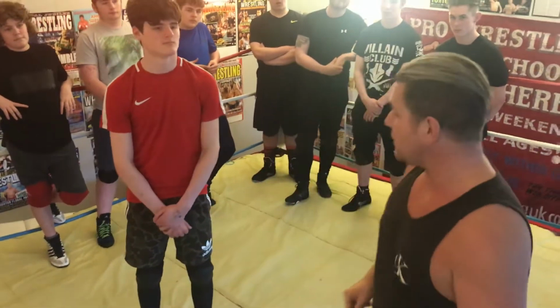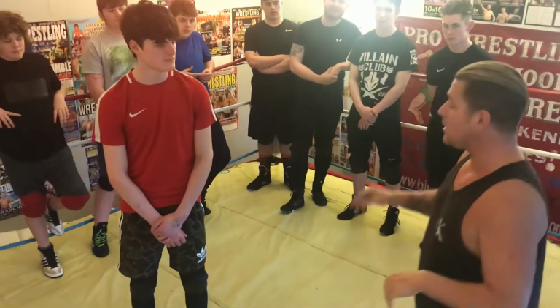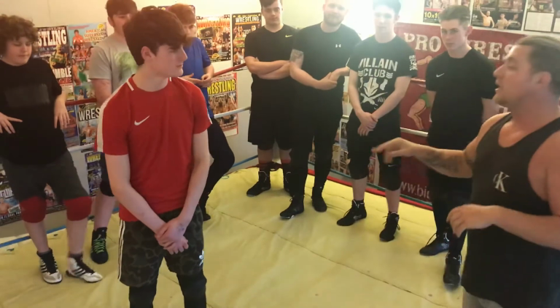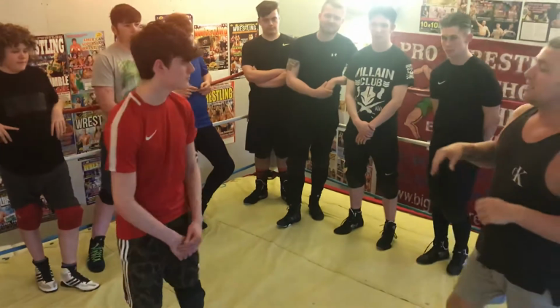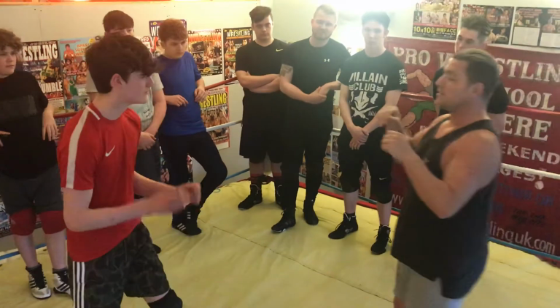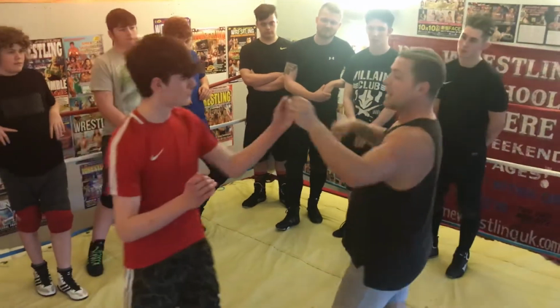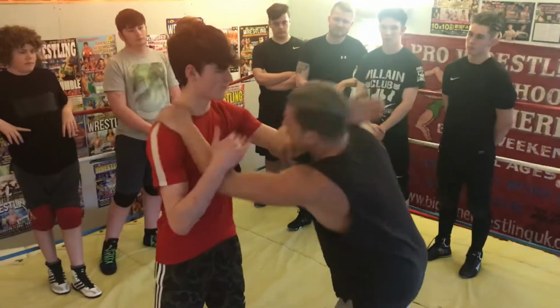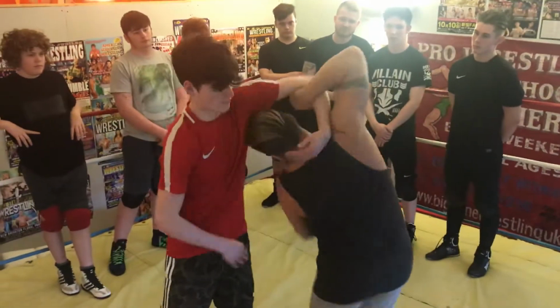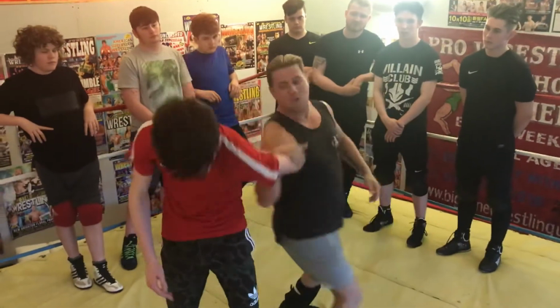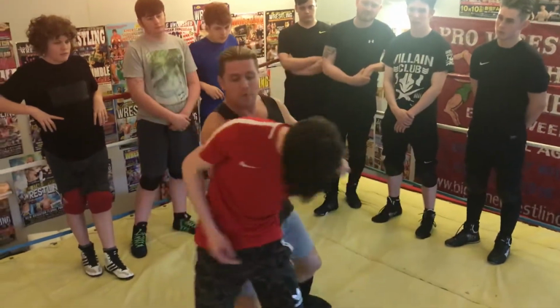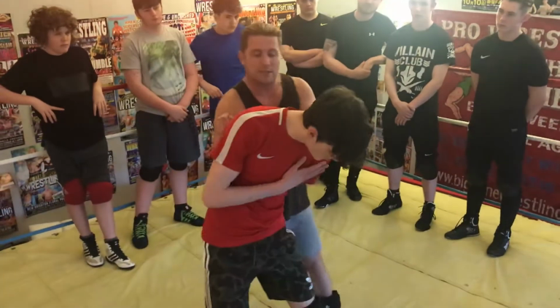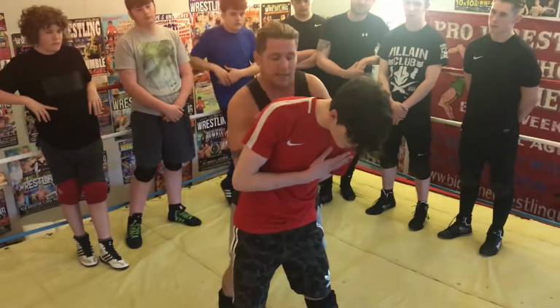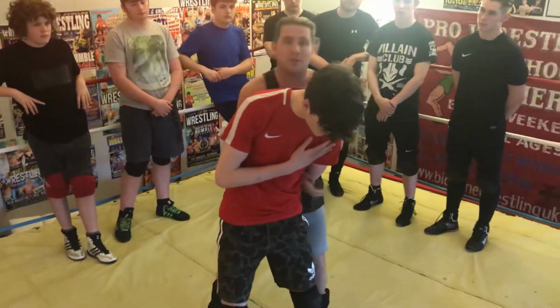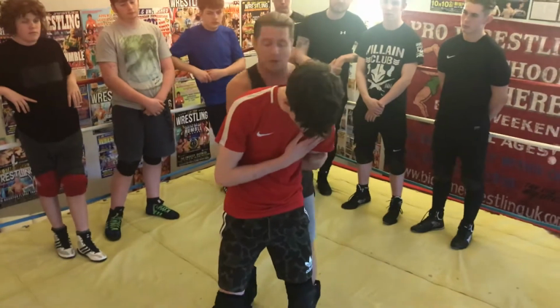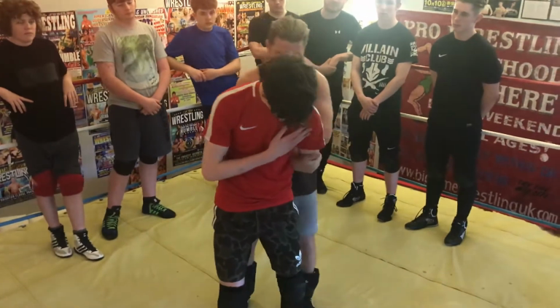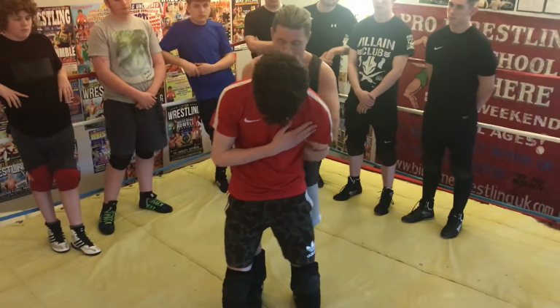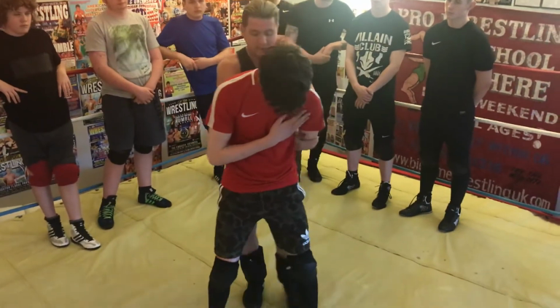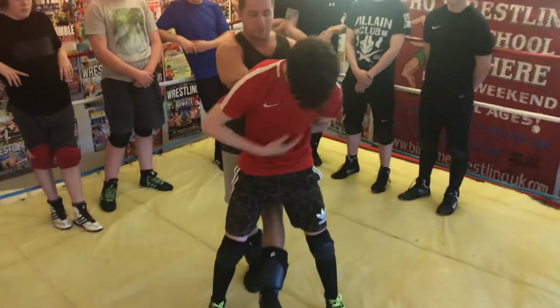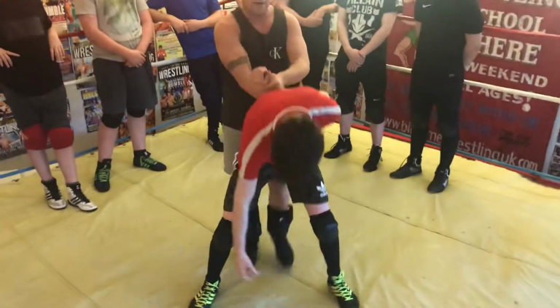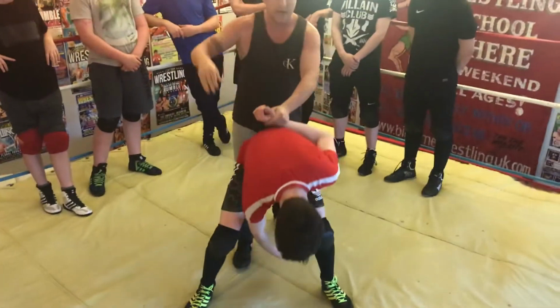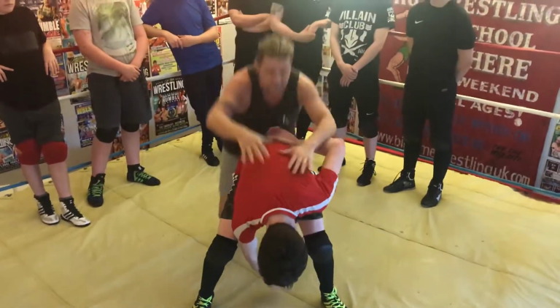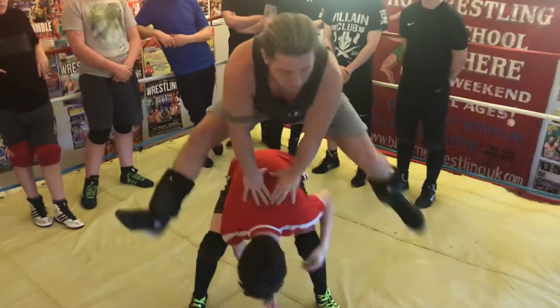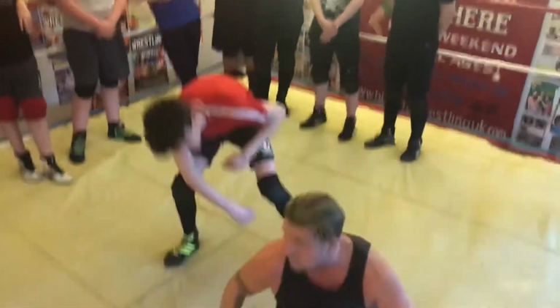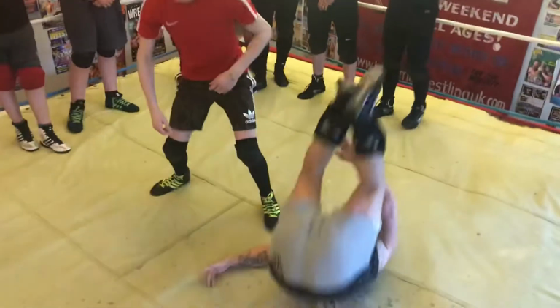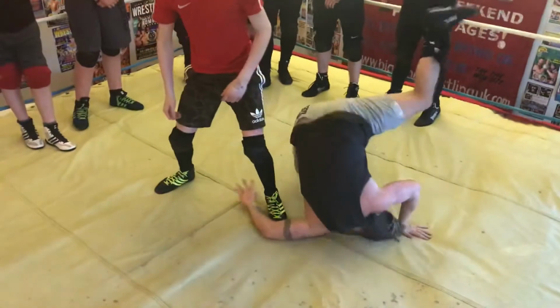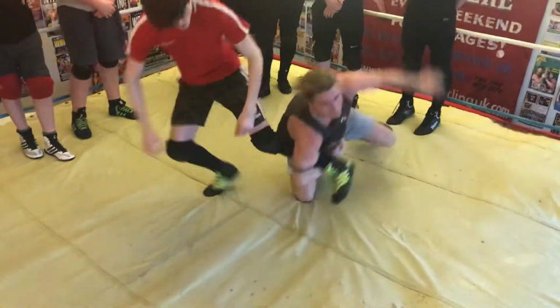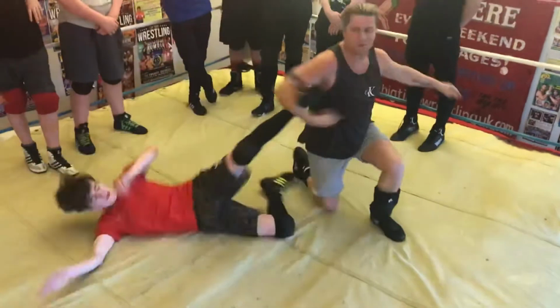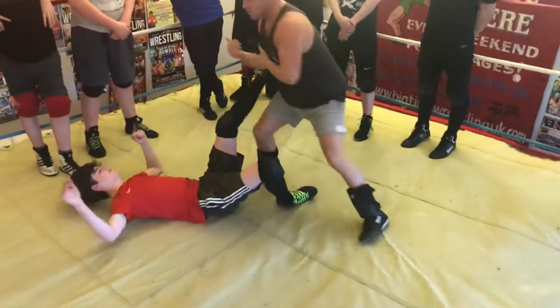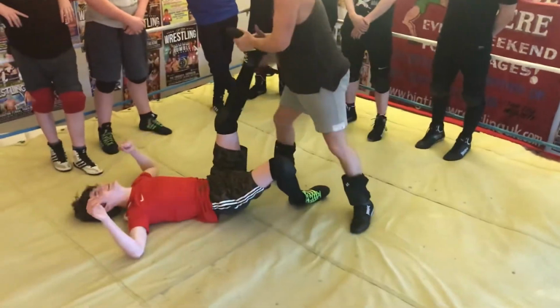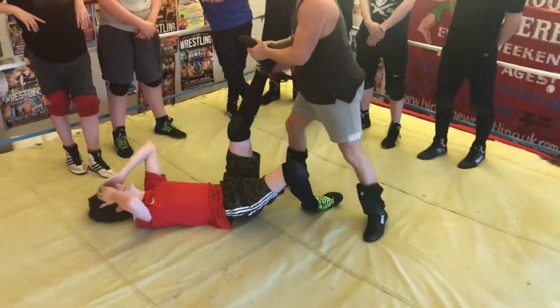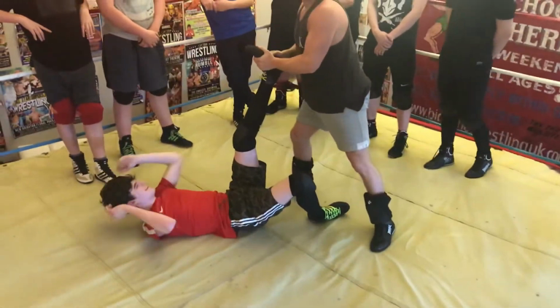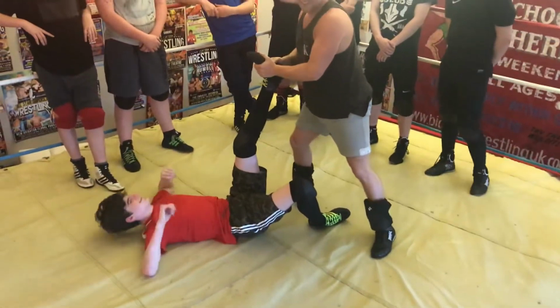So the first one, coming to your opponent, take the back hammer. What you're going to do is, while you've got the back hammer on, you're going to put your leg through so he bends down as a bend step. And take the leg.